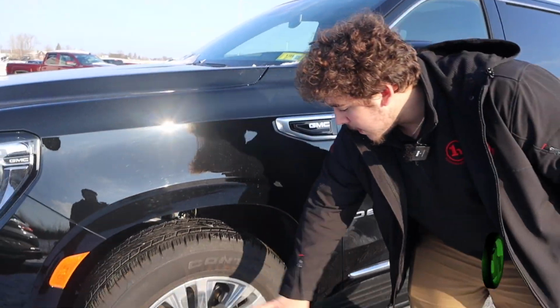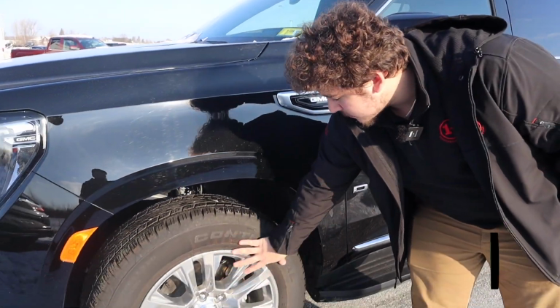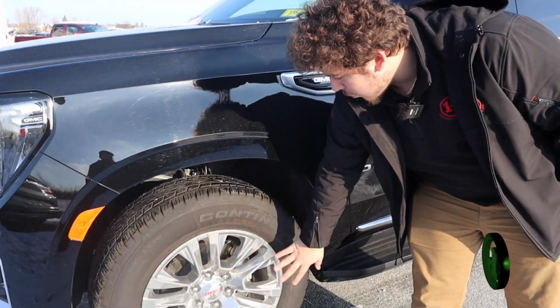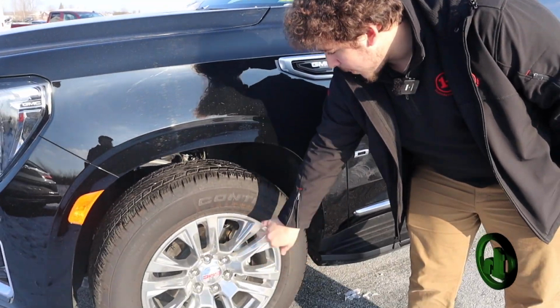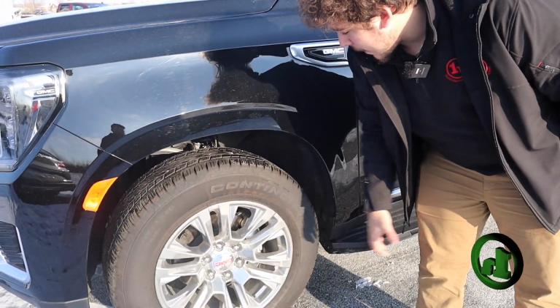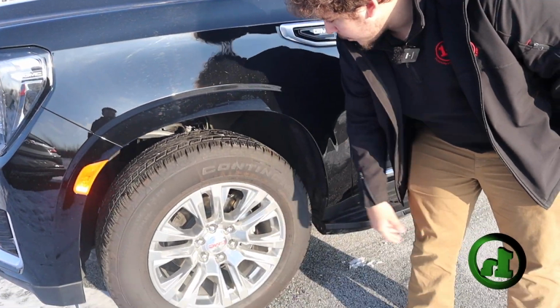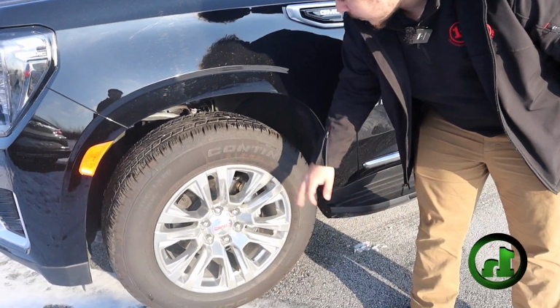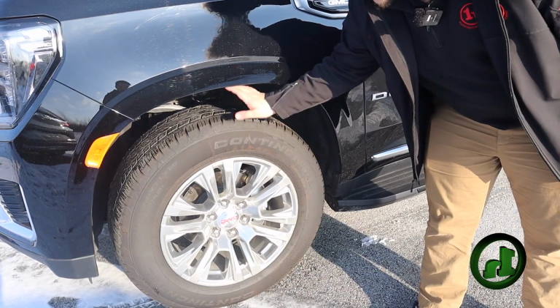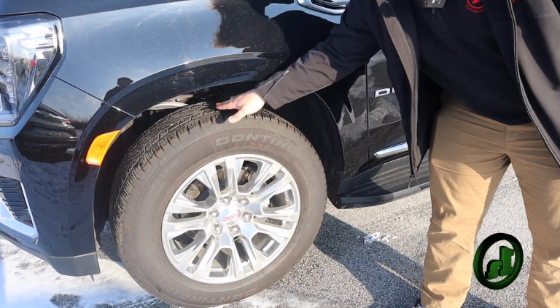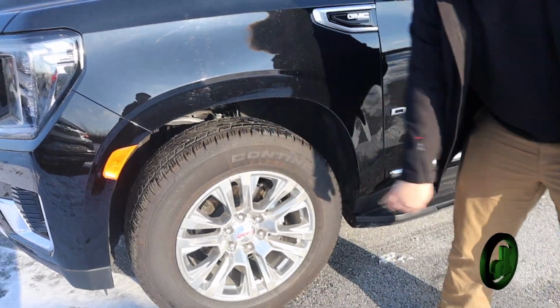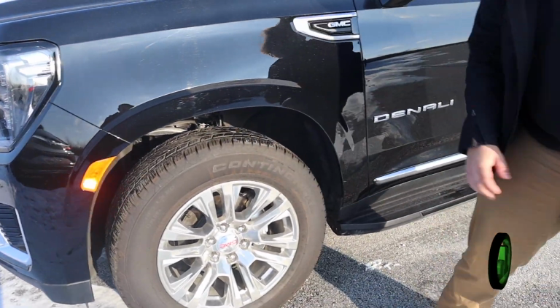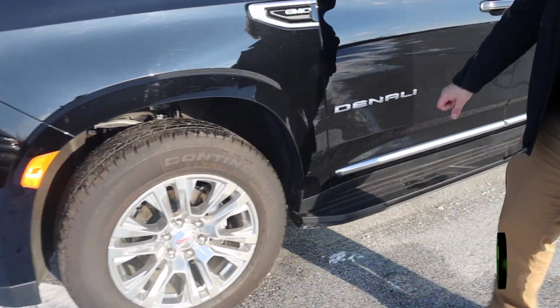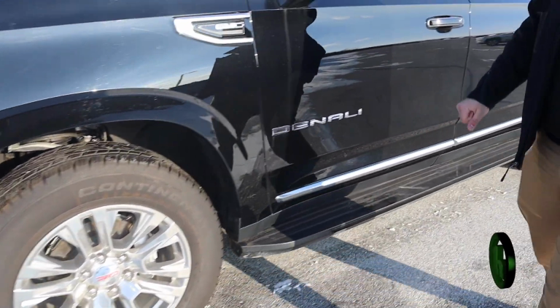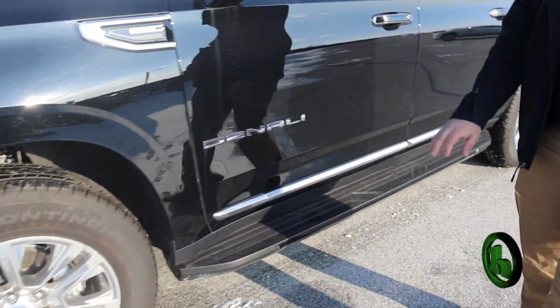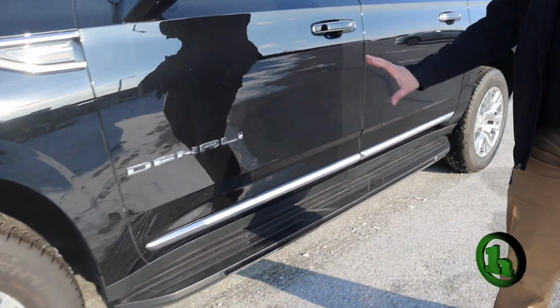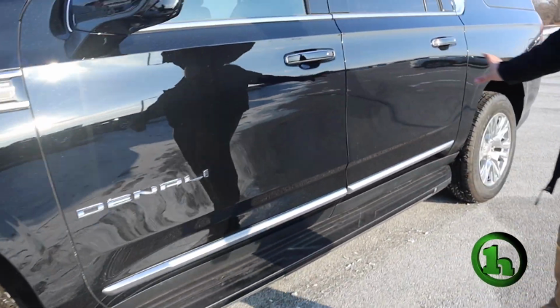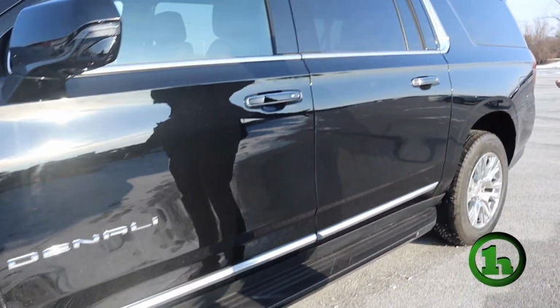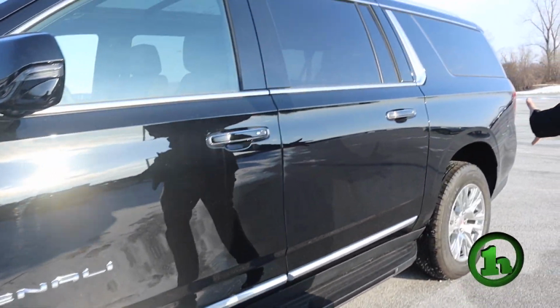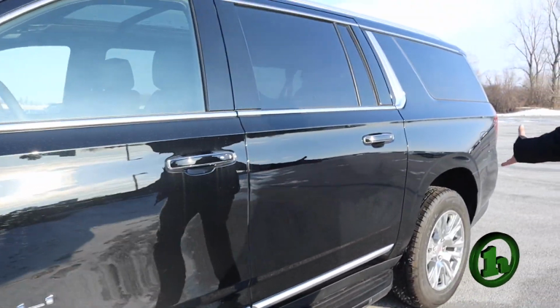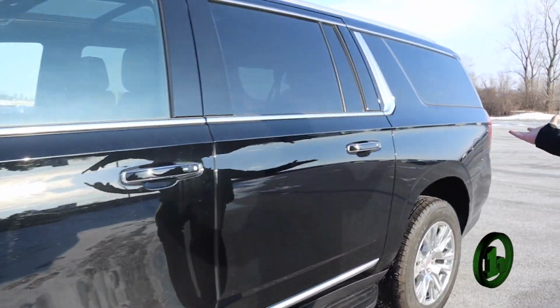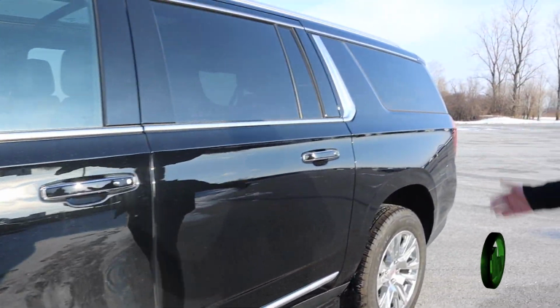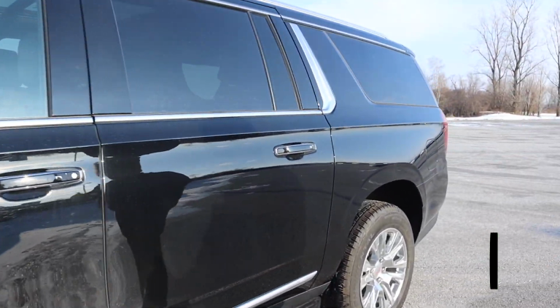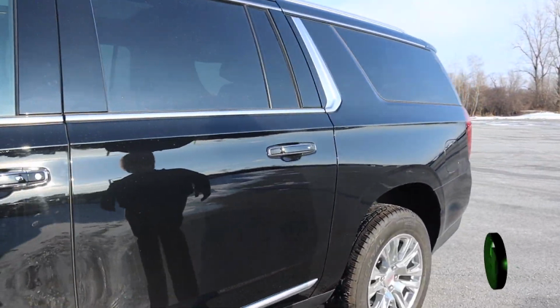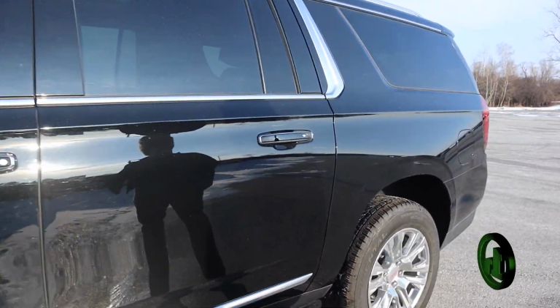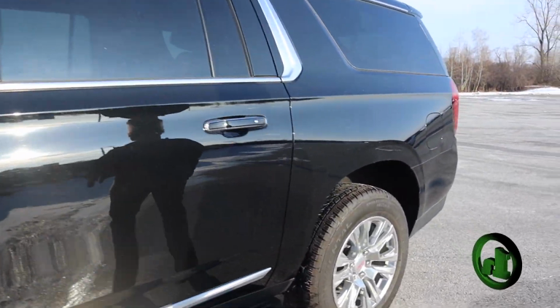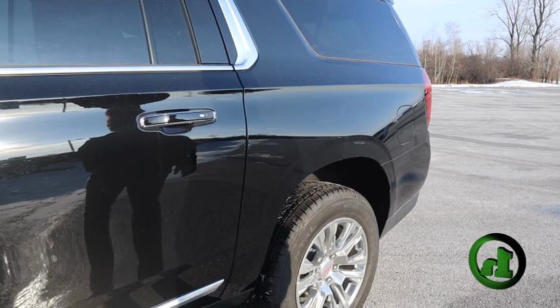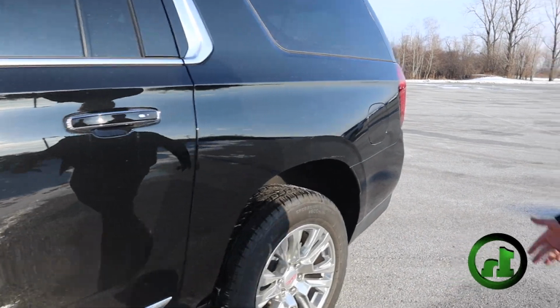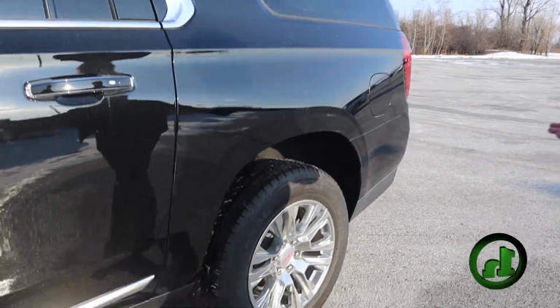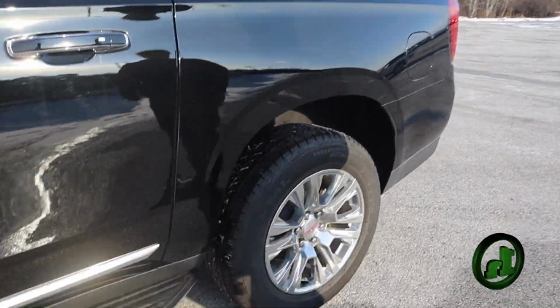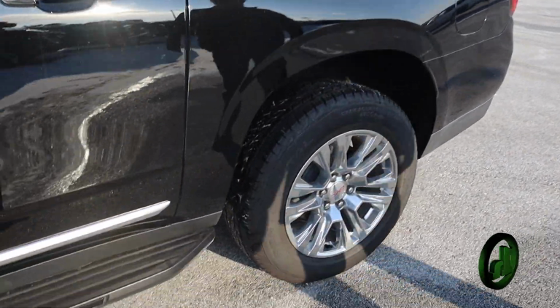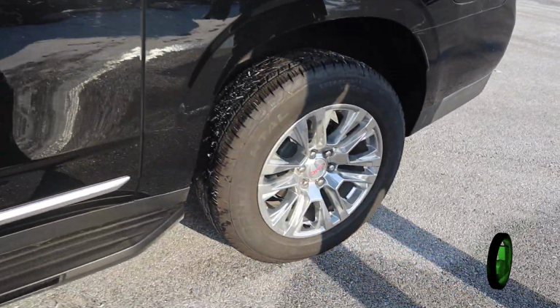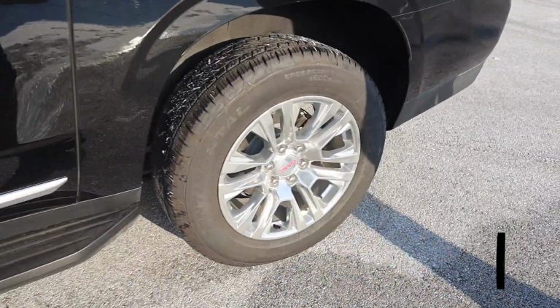Nice chrome alloy rims with nice tires on them. It's brand new — it's got 2,000 miles on it, no scratches or dents anywhere.